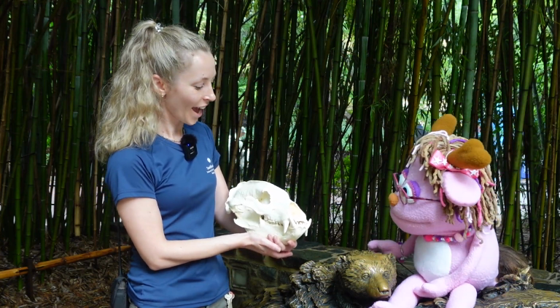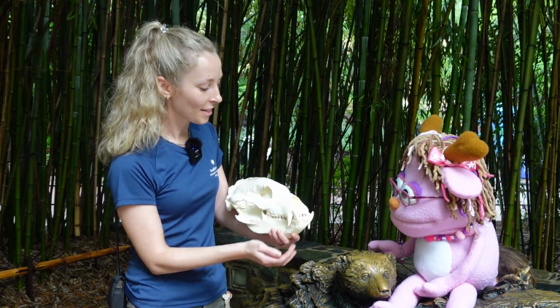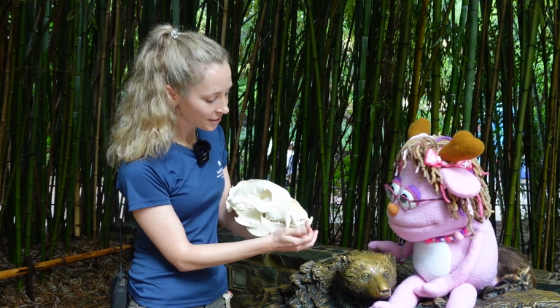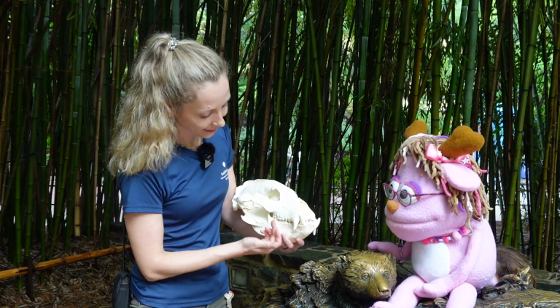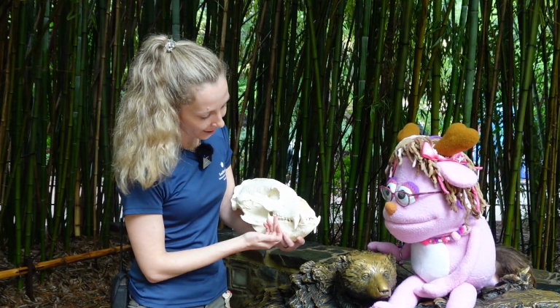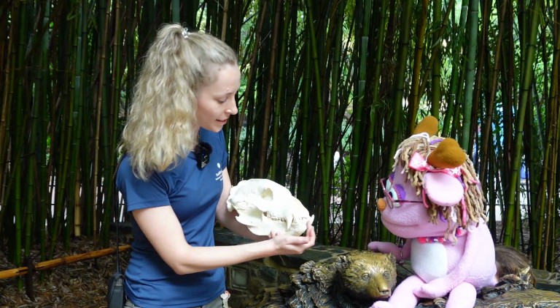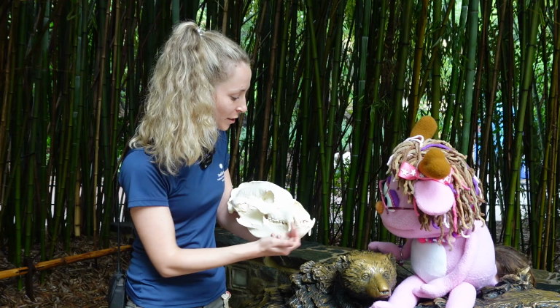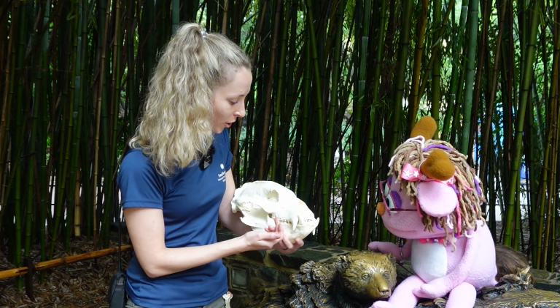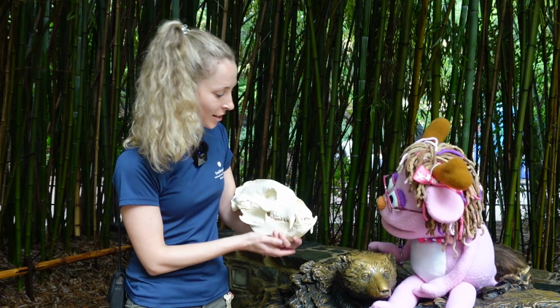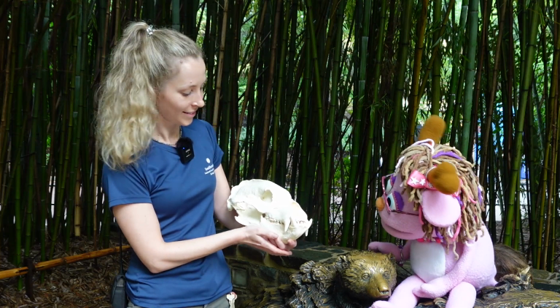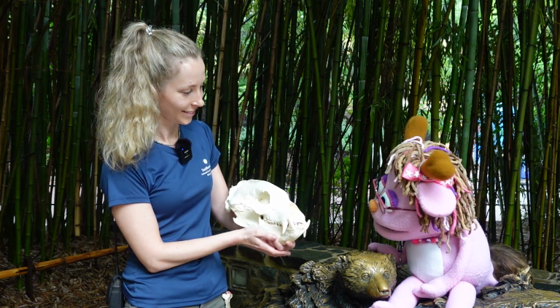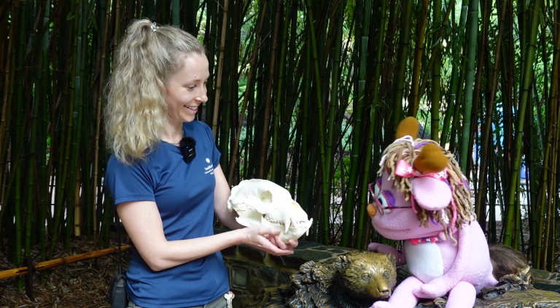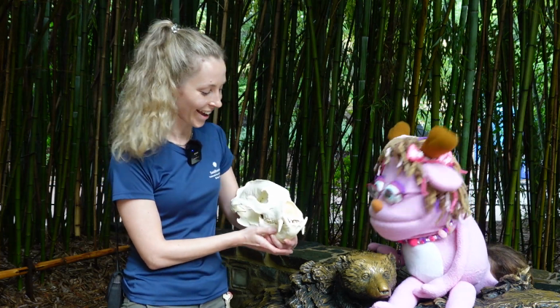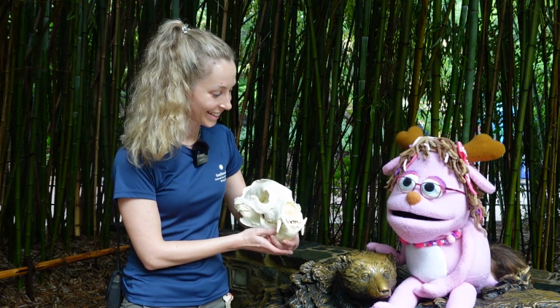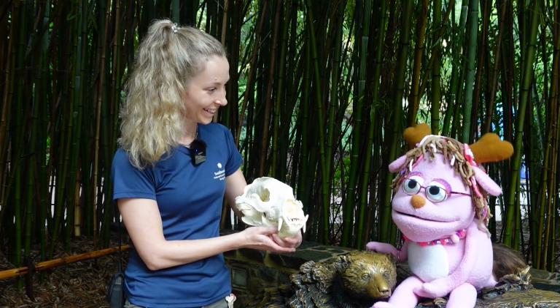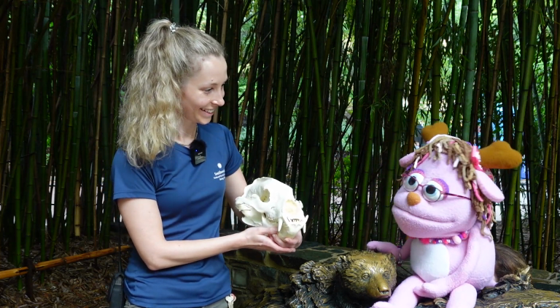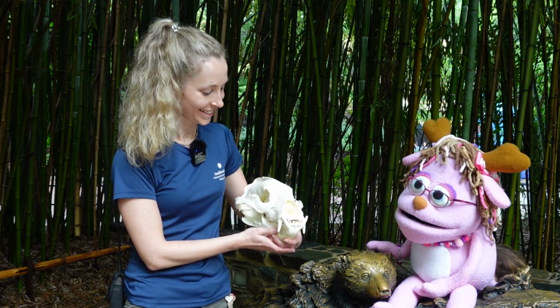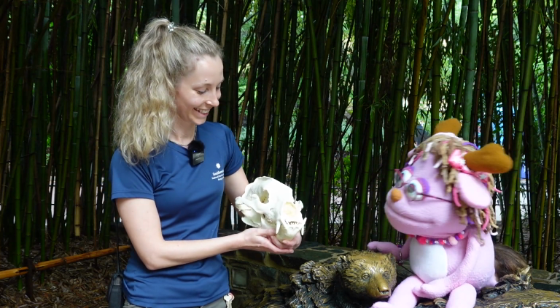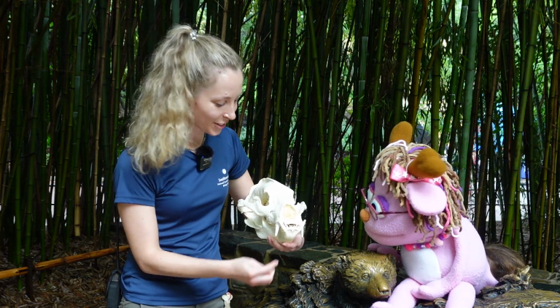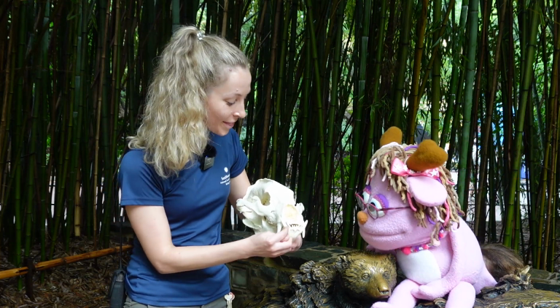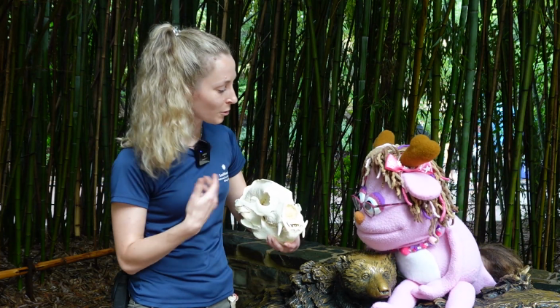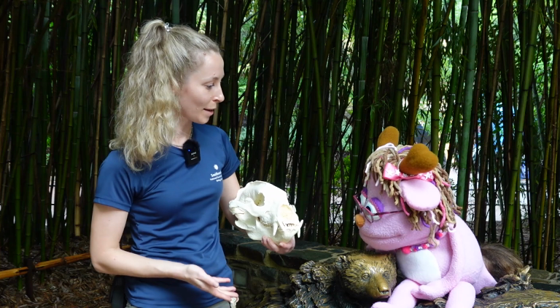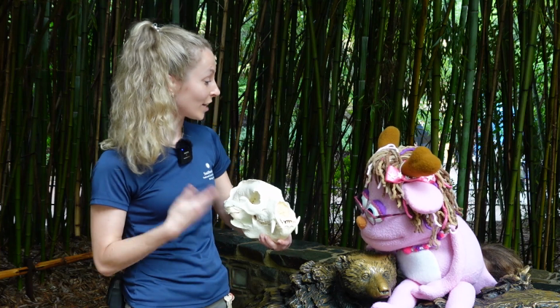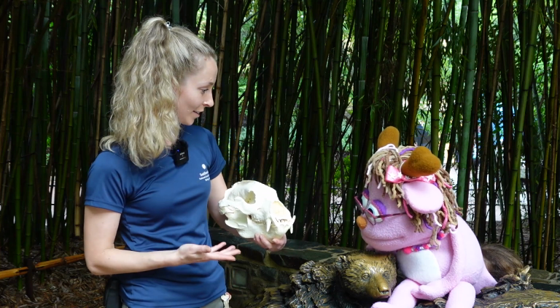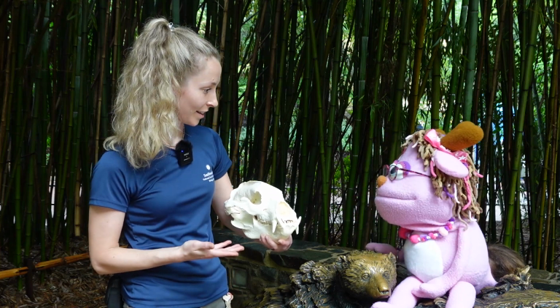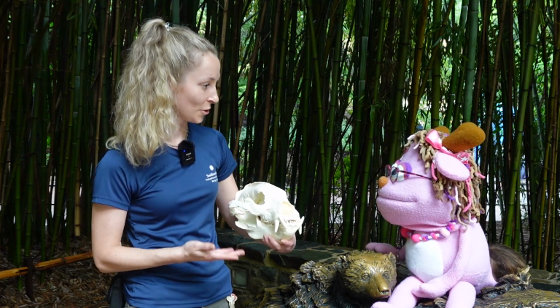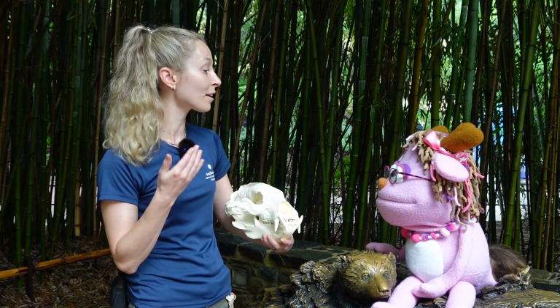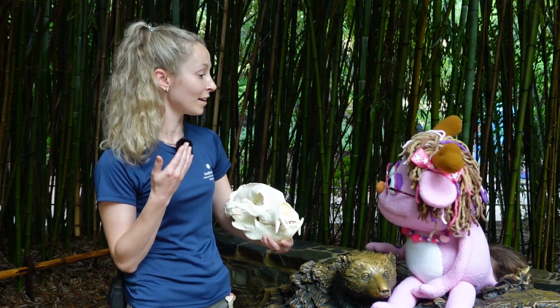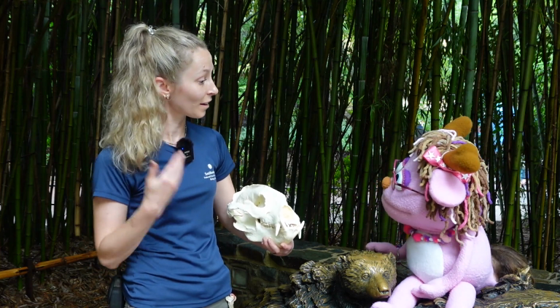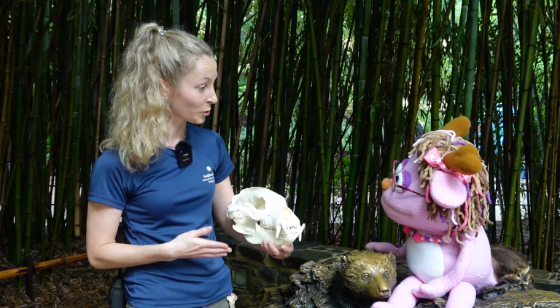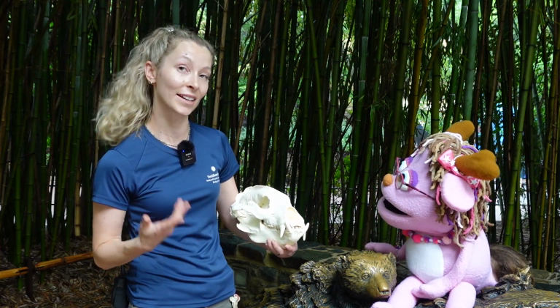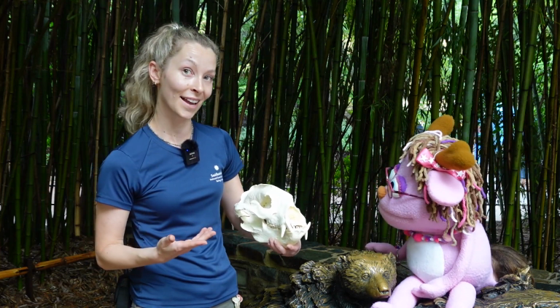The other teeth that they have, you can see they're smaller — really, really little. Can you see those, Head Start? They're so small! They will use them for eating the rest of their food, and they're going to be eating a lot of fruit and insects.